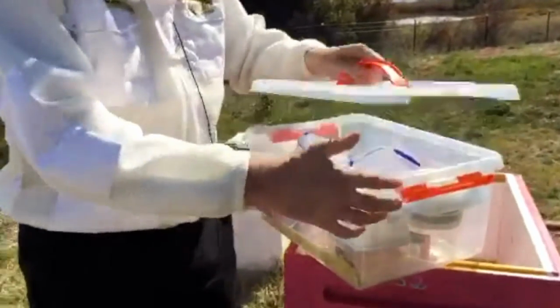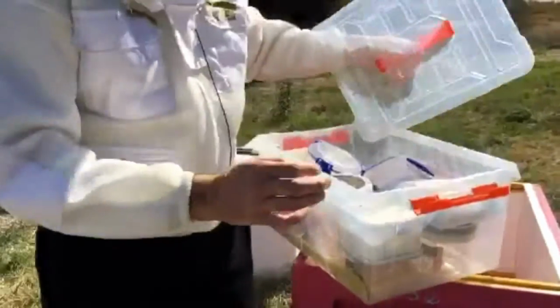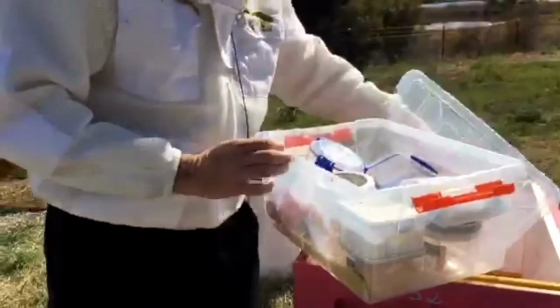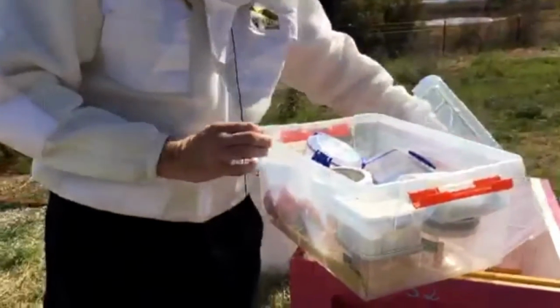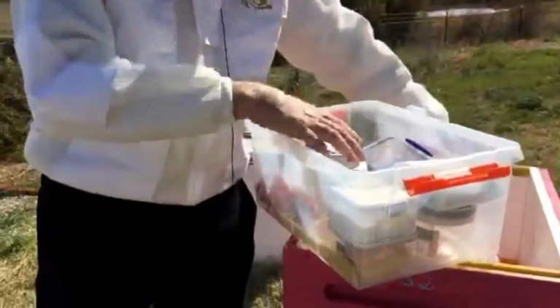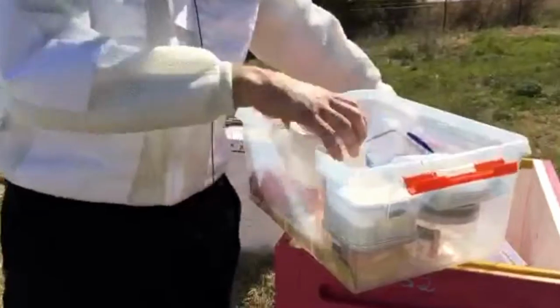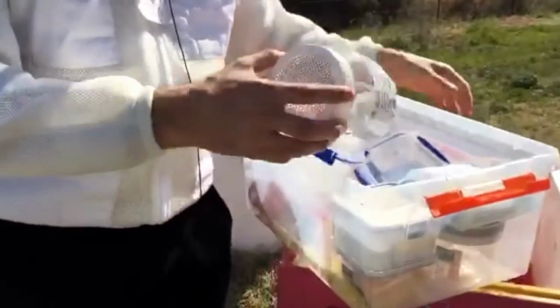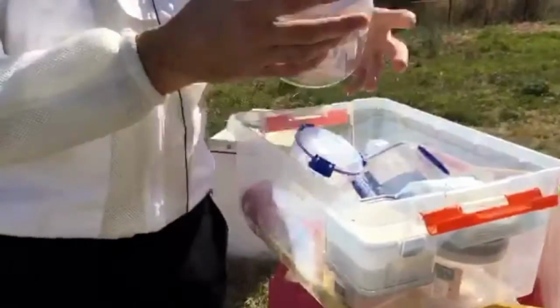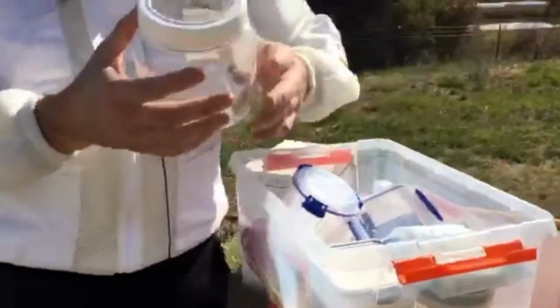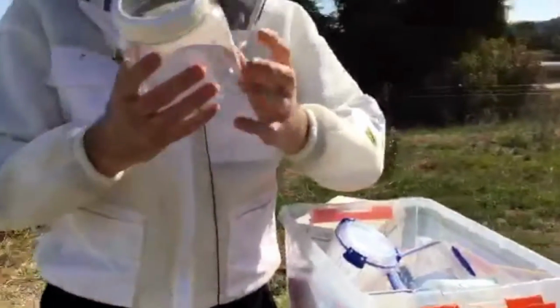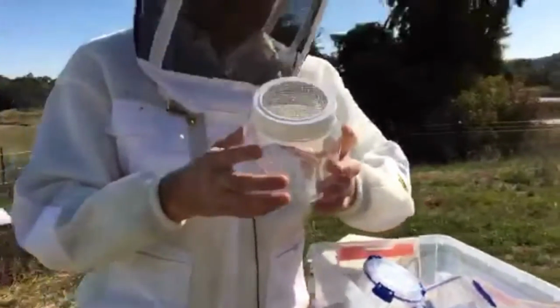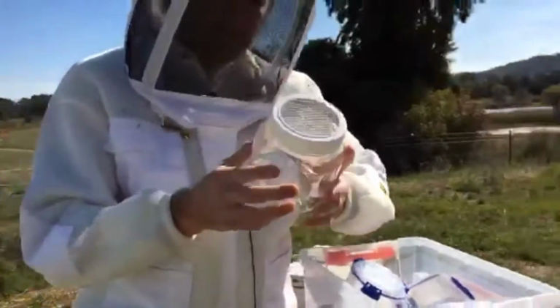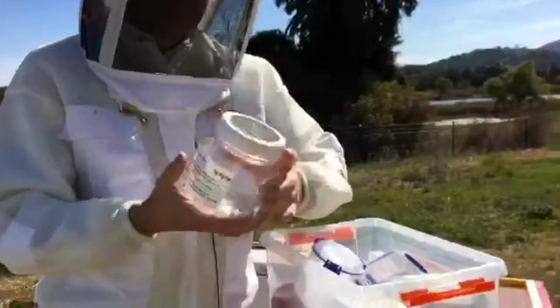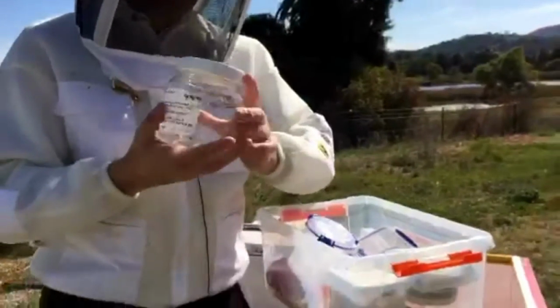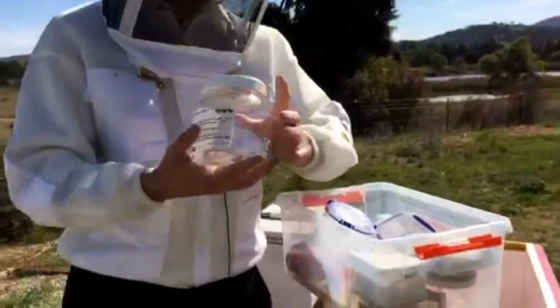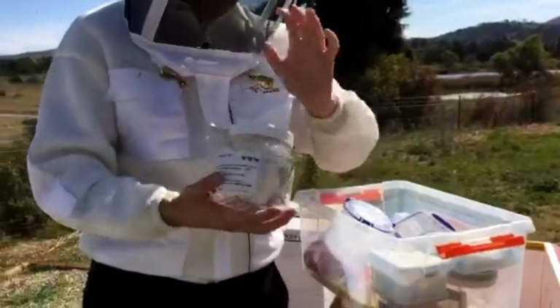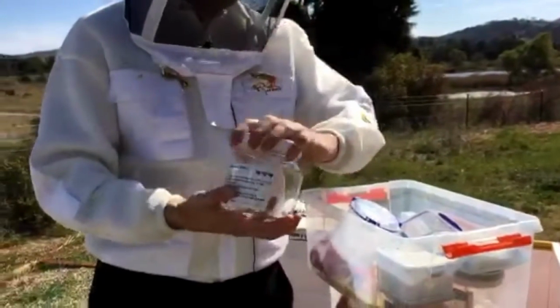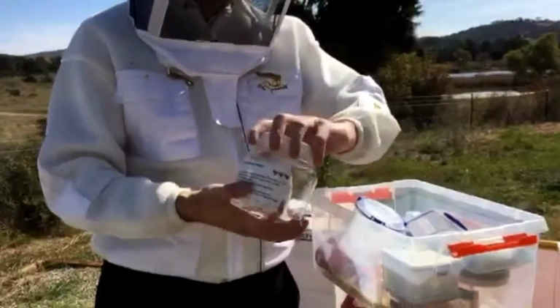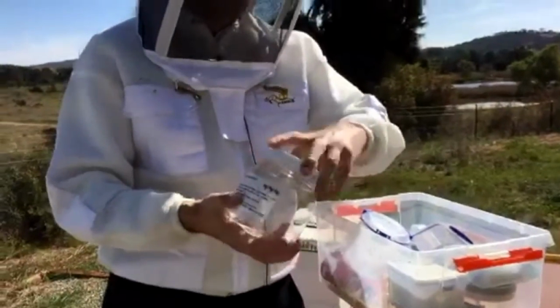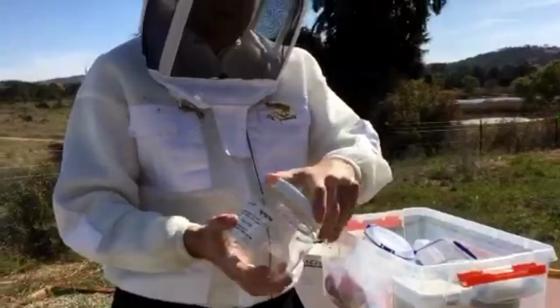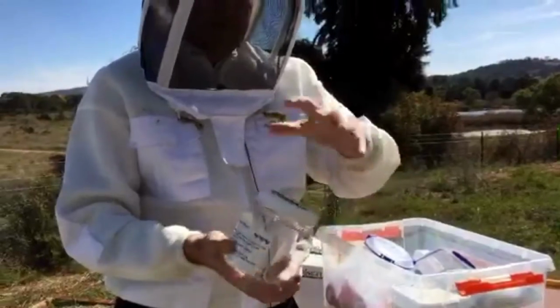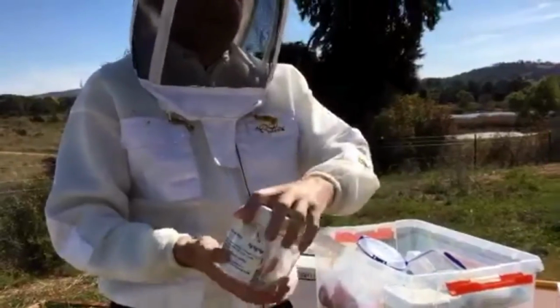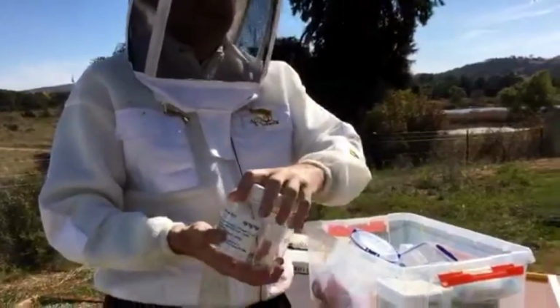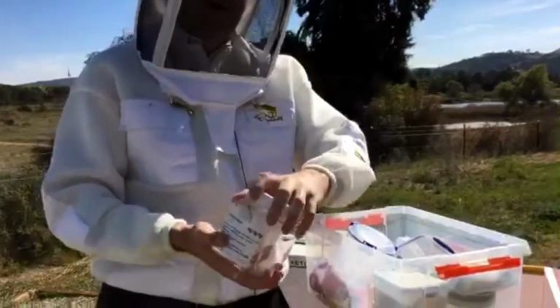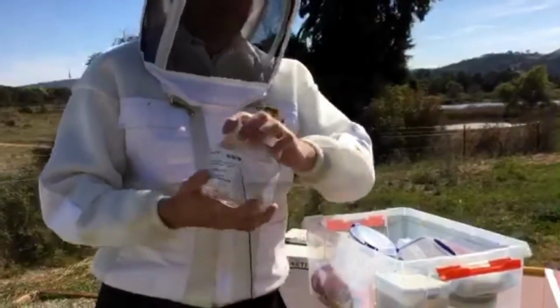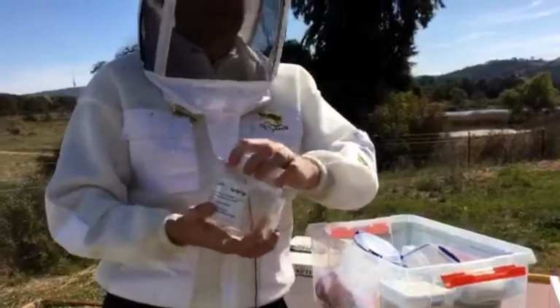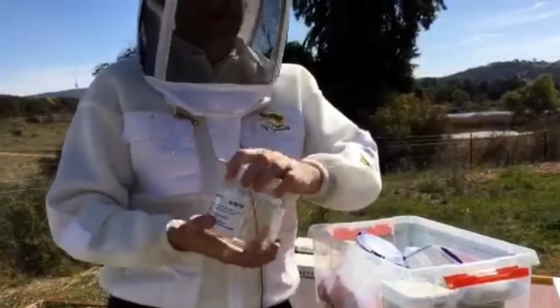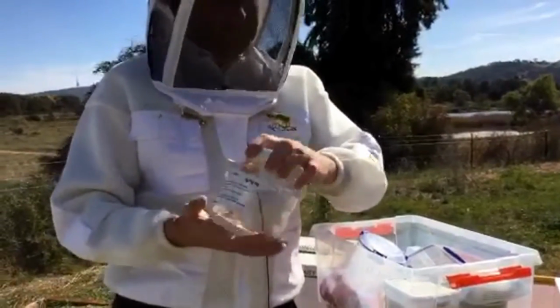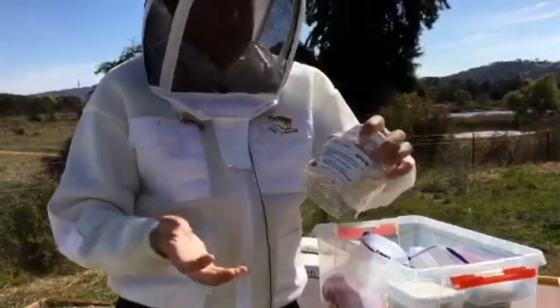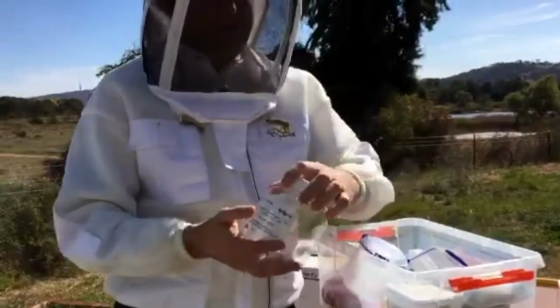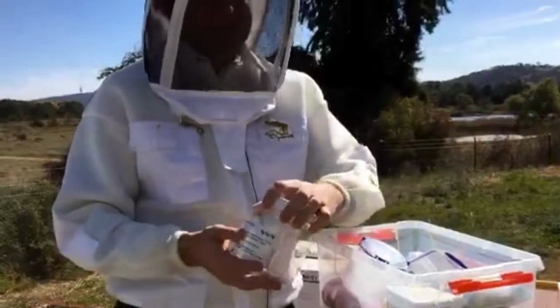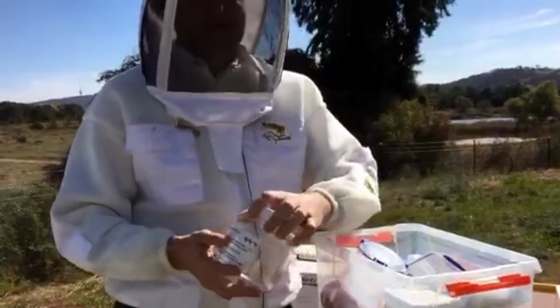Some of it's kind of fun. This is the most fun test we do. This is called a sugar shake. What we do is we get a group of bees and we put them into this jar with icing sugar. No really, that's actually what we do.